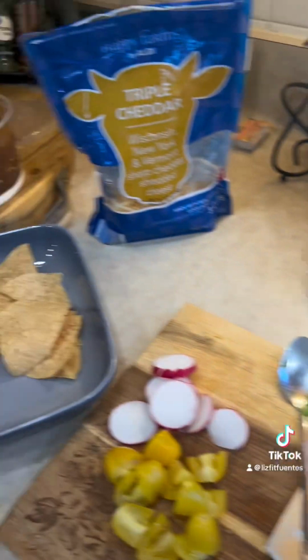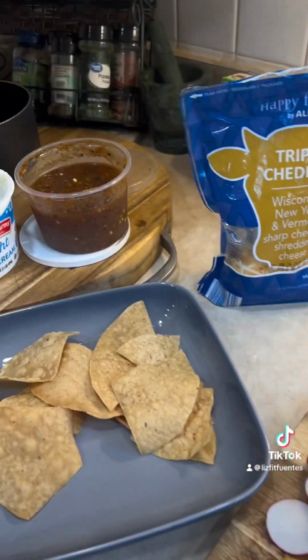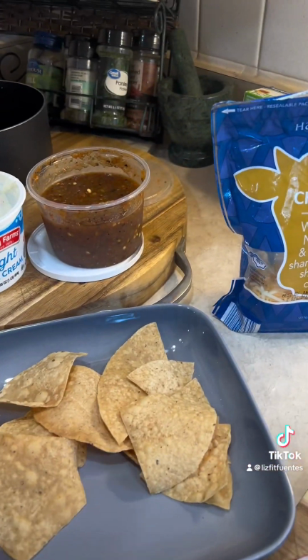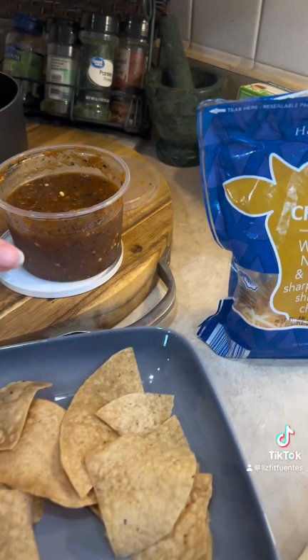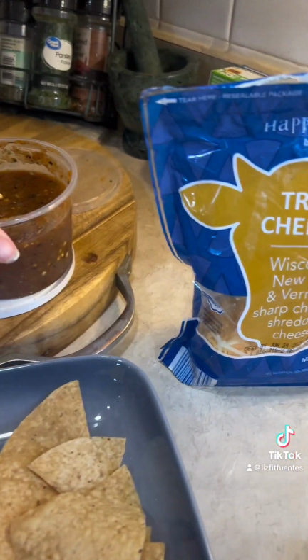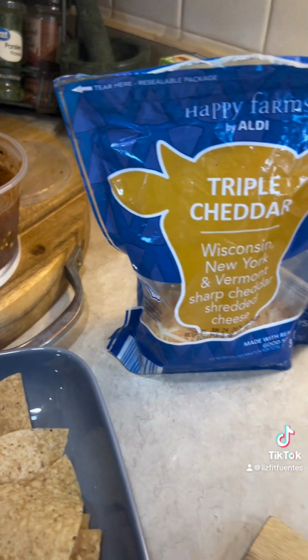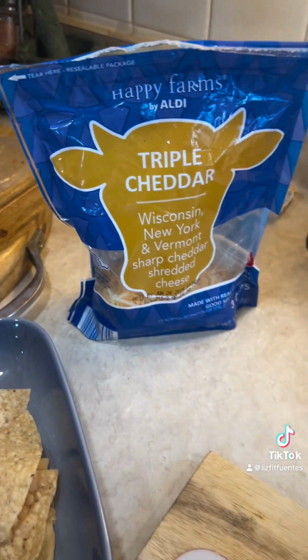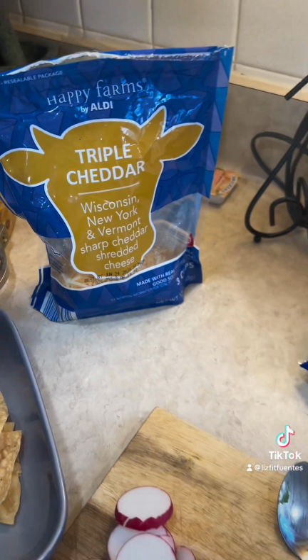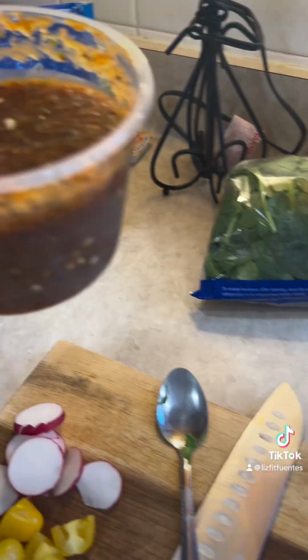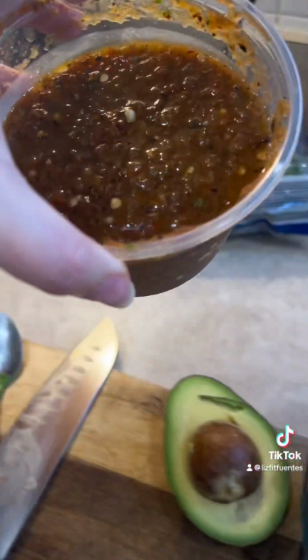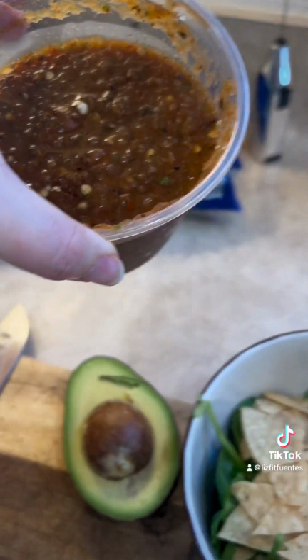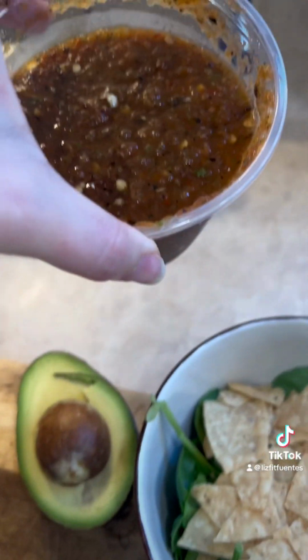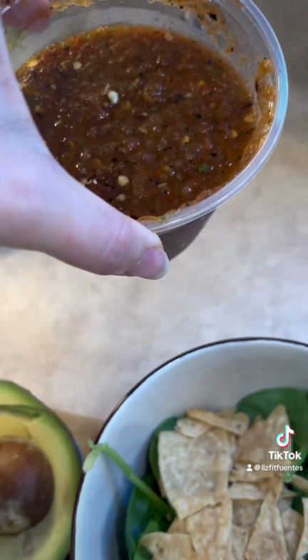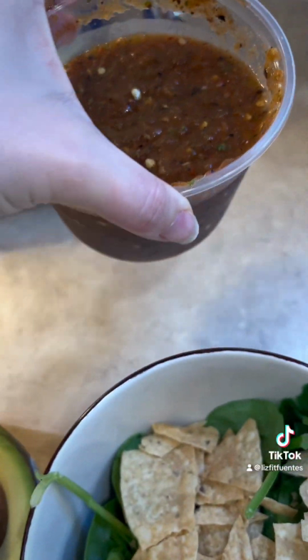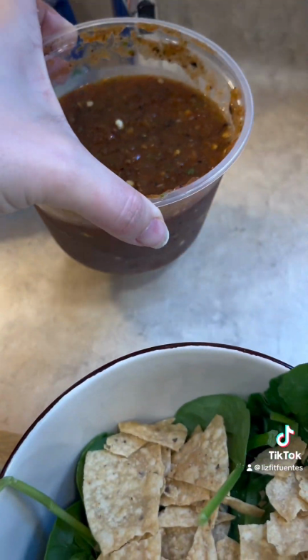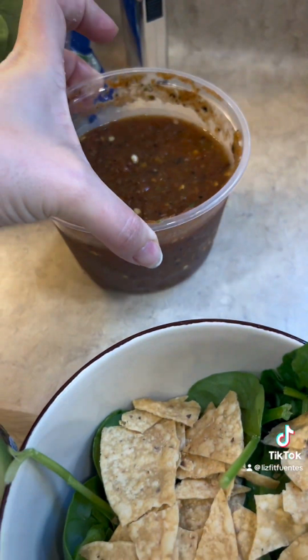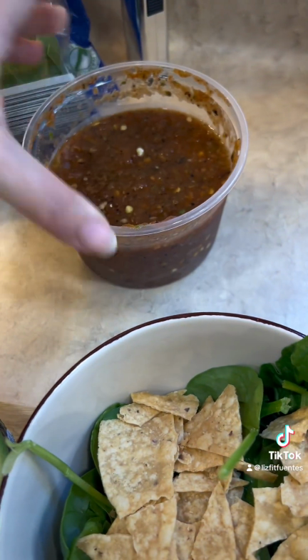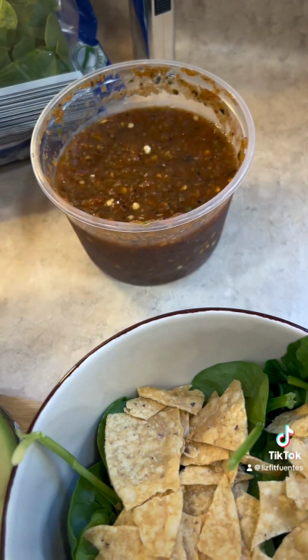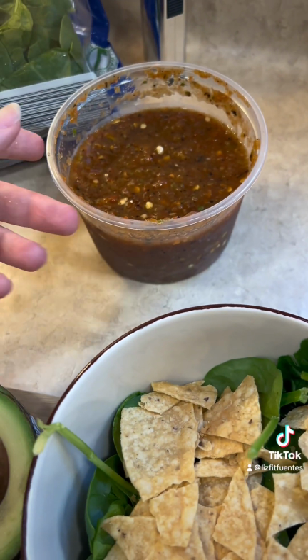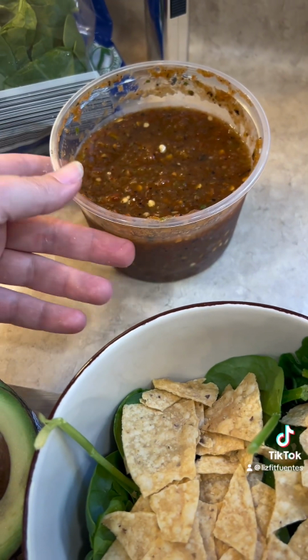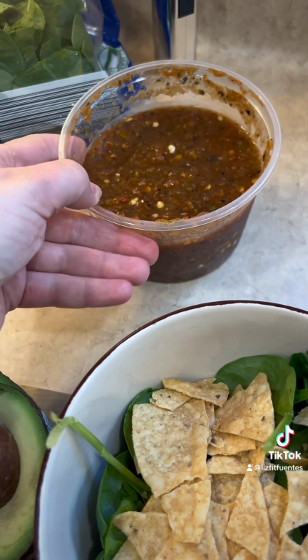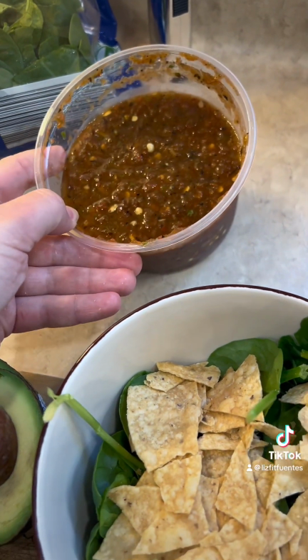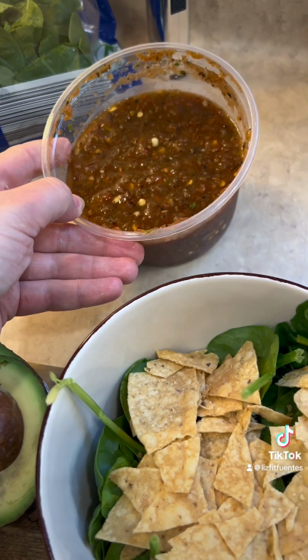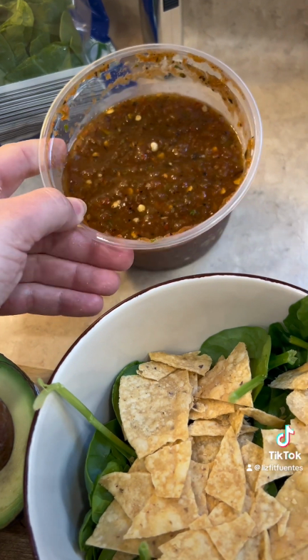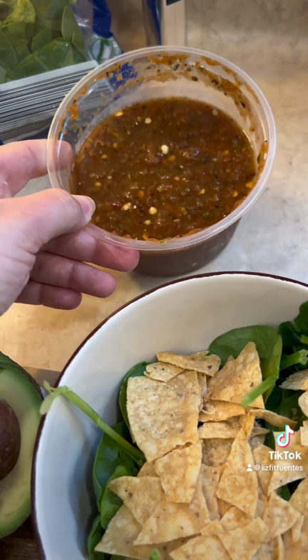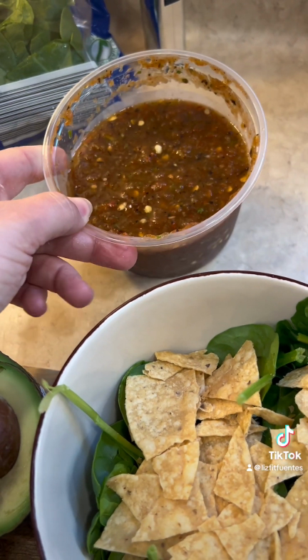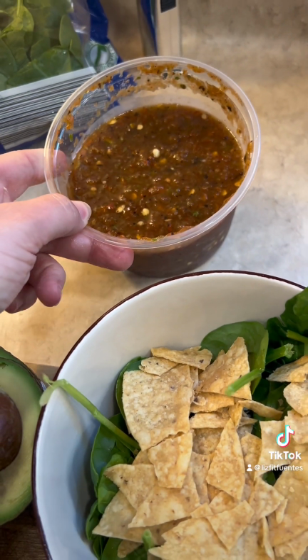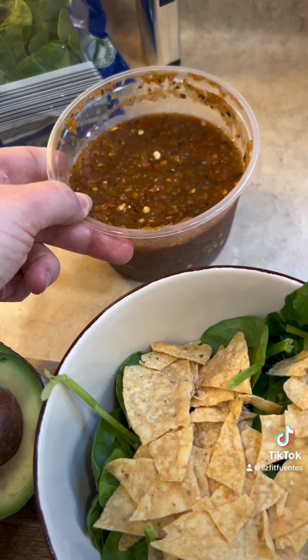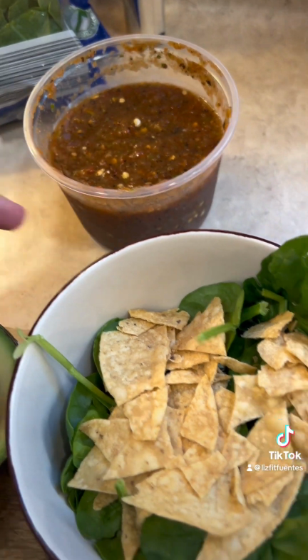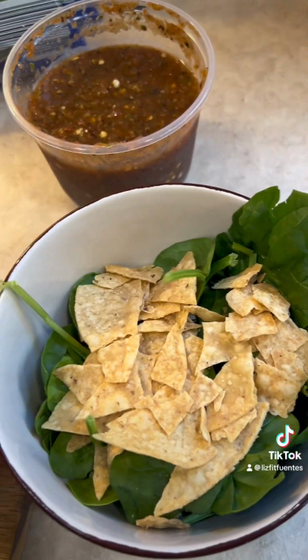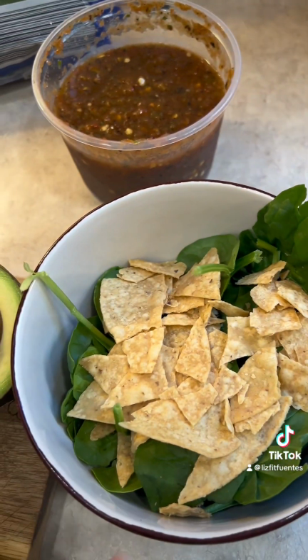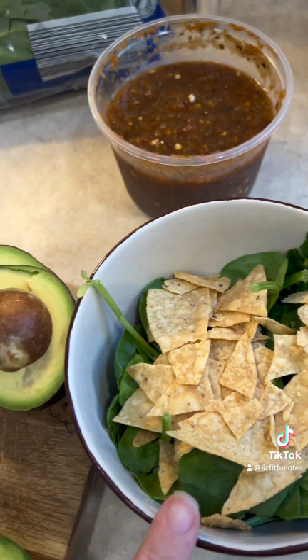Then a lot of salsa, because this is a vegetable — mostly vegetable, tomatoes. There's no fat in here, so you can have as much salsa as you want. Load up on salsa.